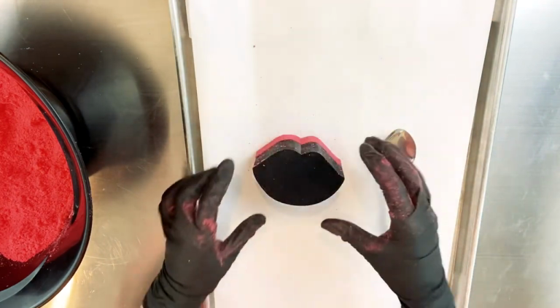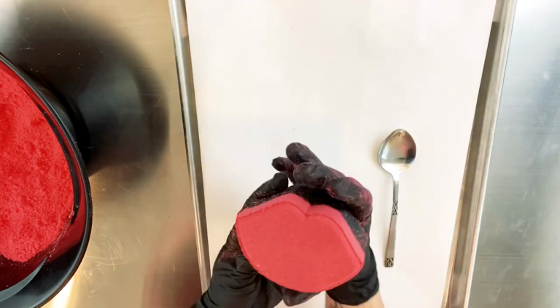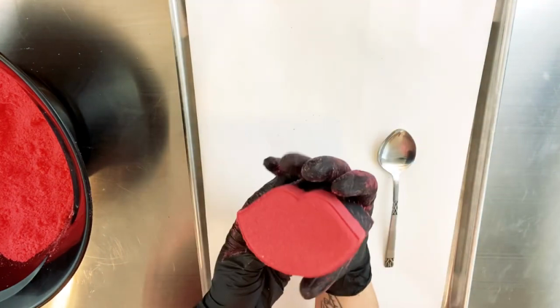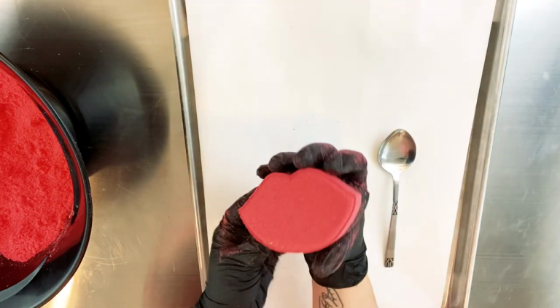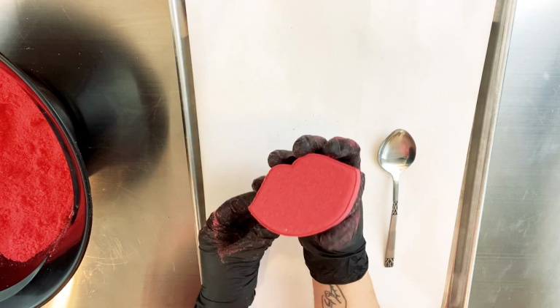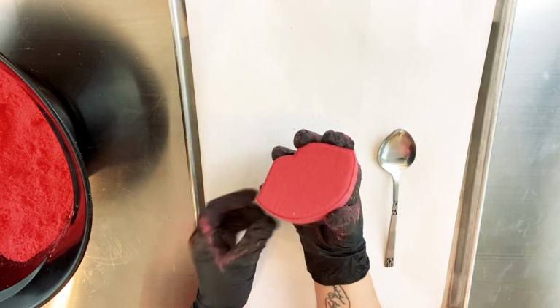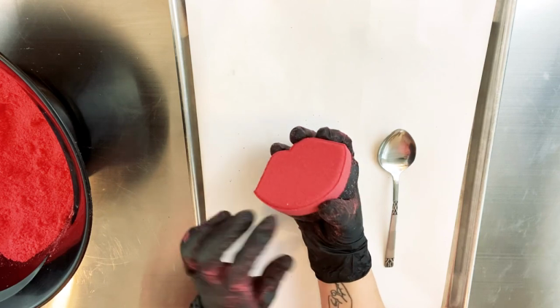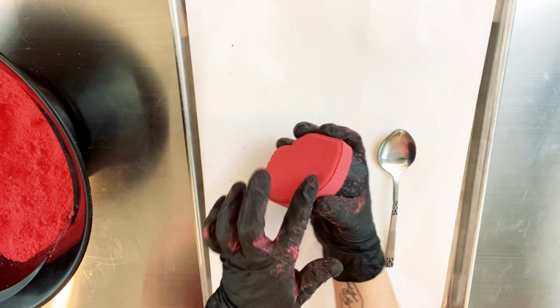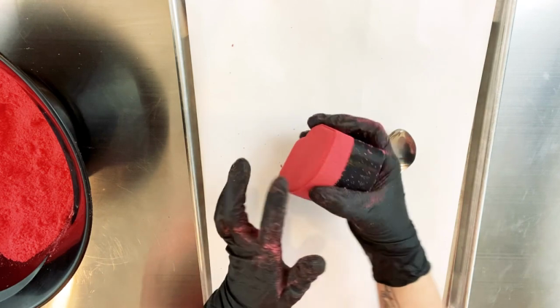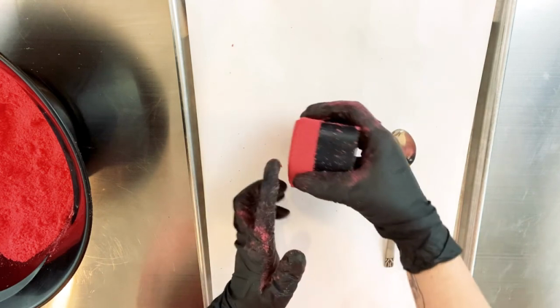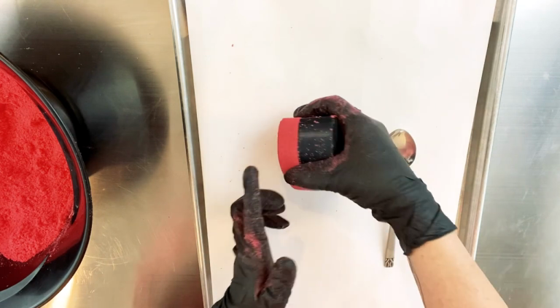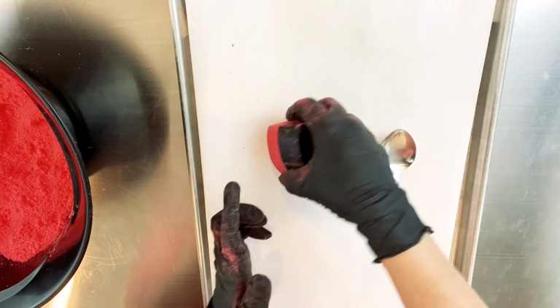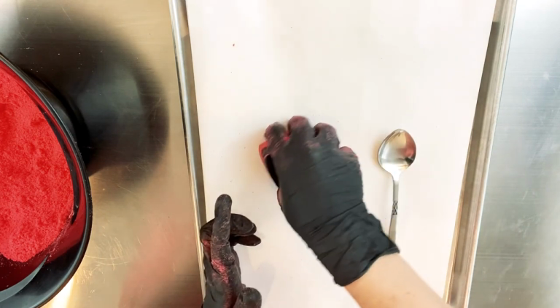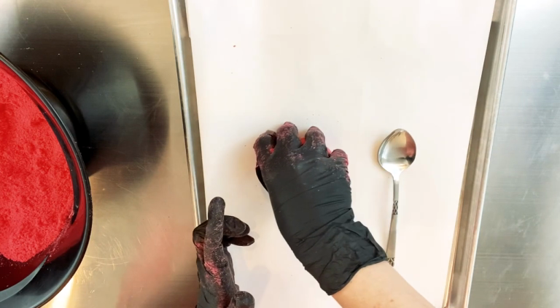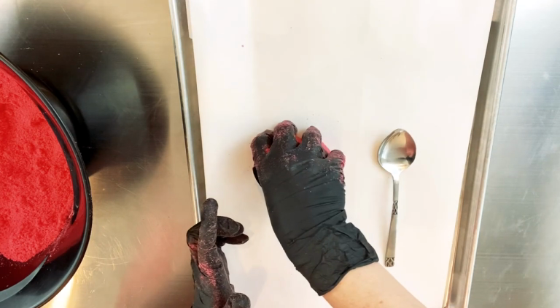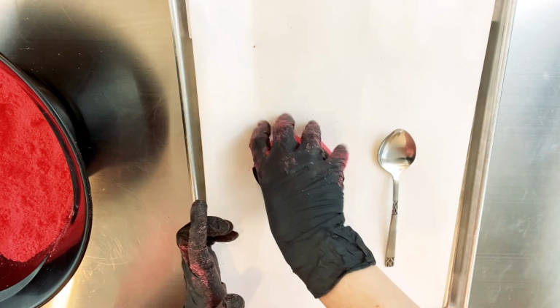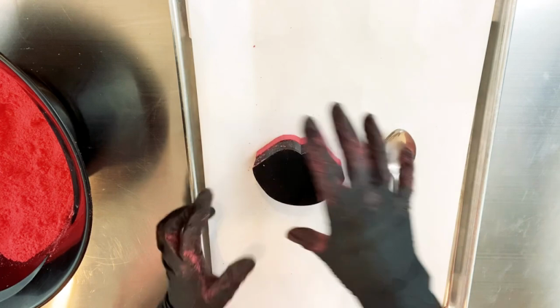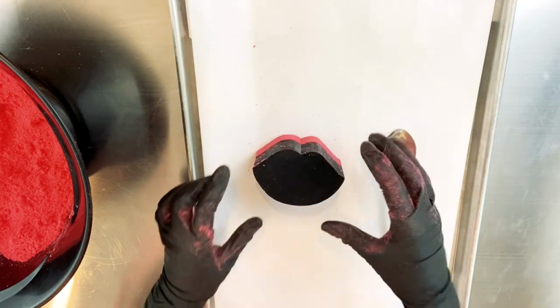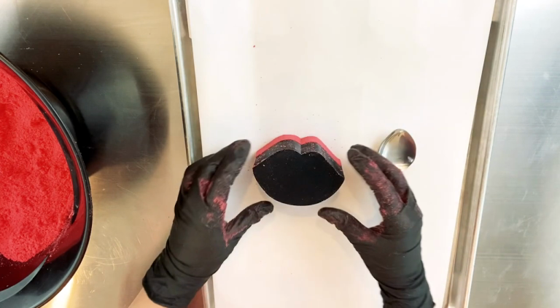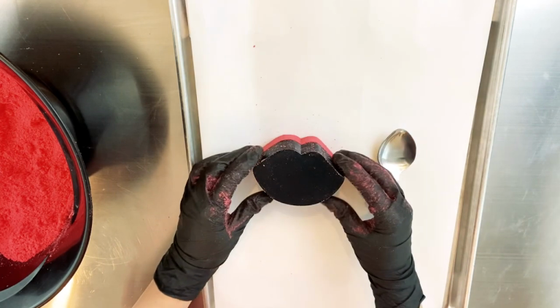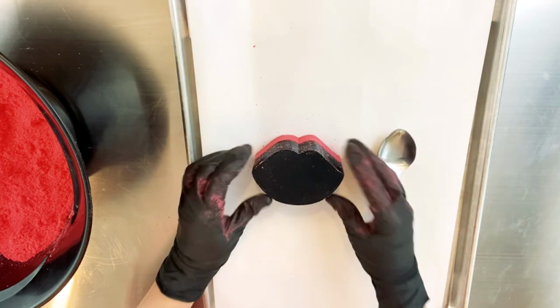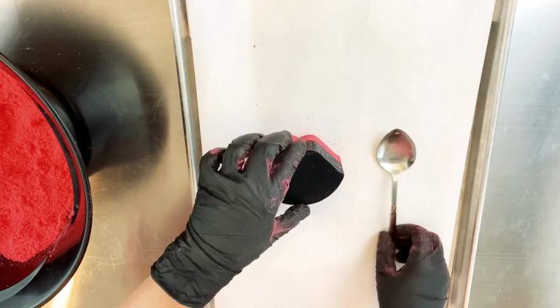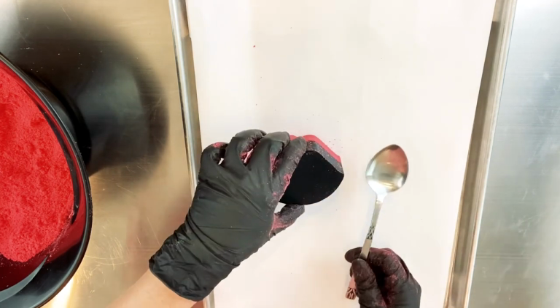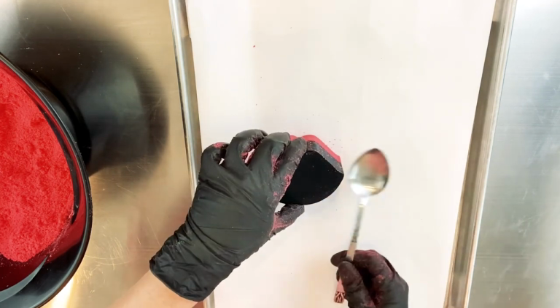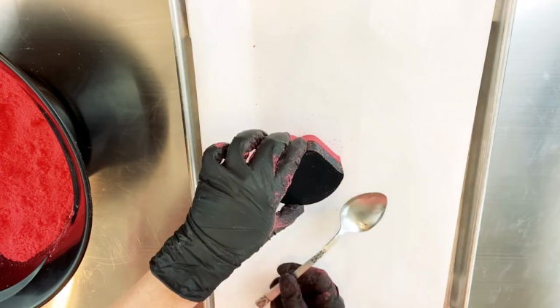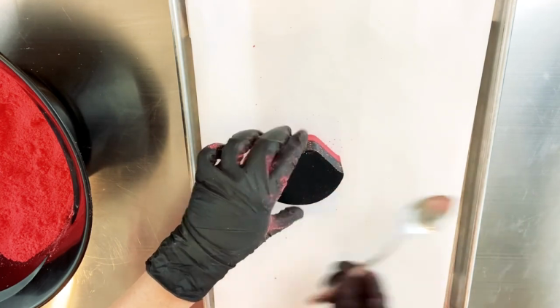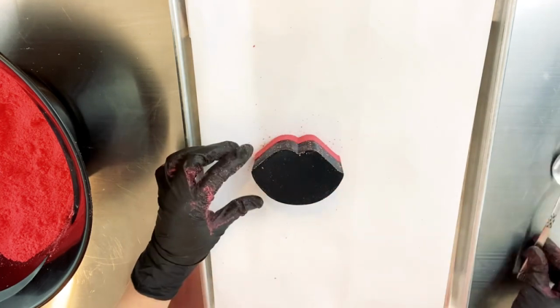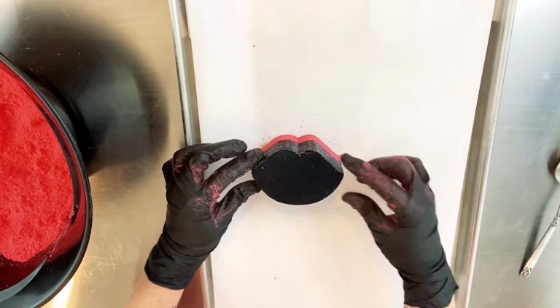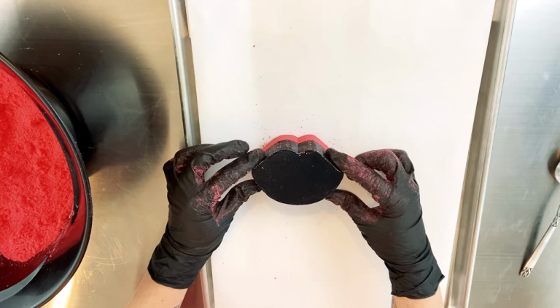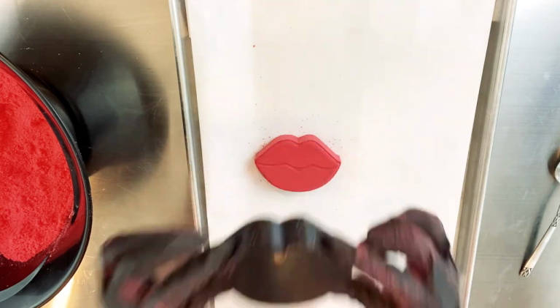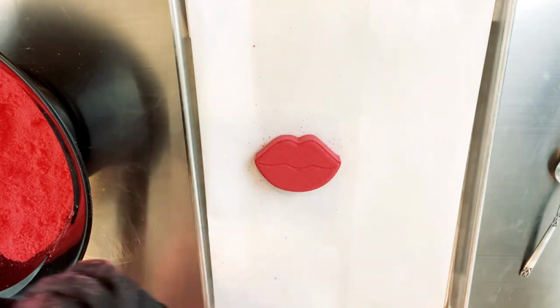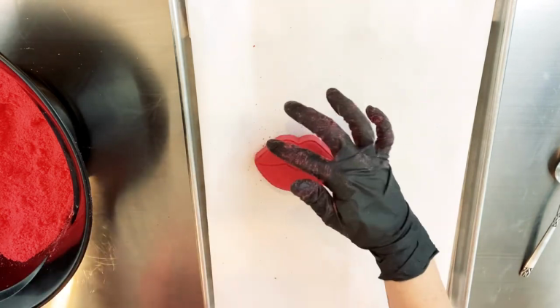Now I'm going to slow that down and show you again. If you notice, I'm grabbing the edges of the bath bomb all the way around before I'm flipping it, and I release the plunger piece with a few taps of my spoon — and ta-da!